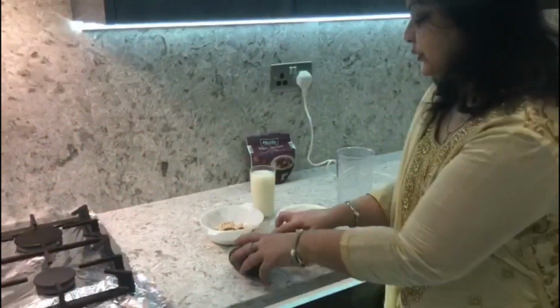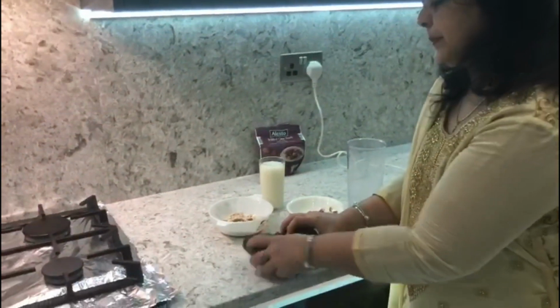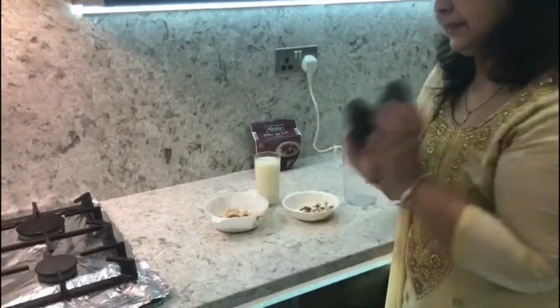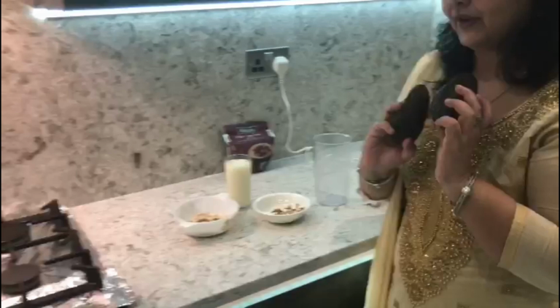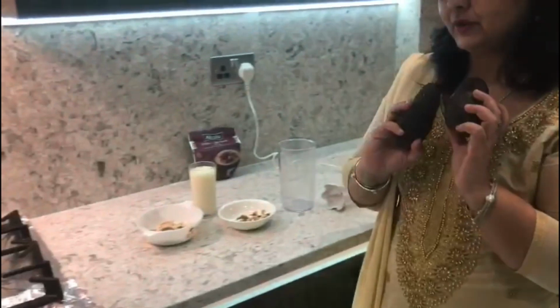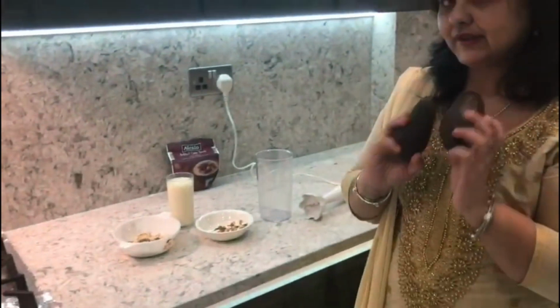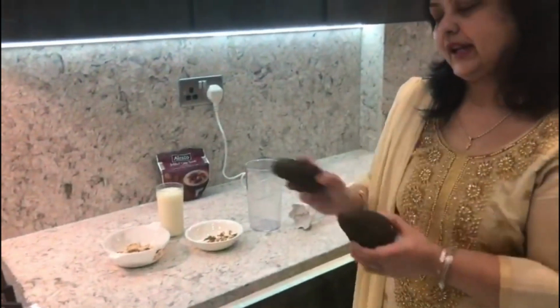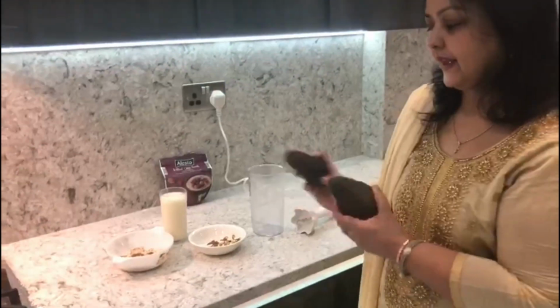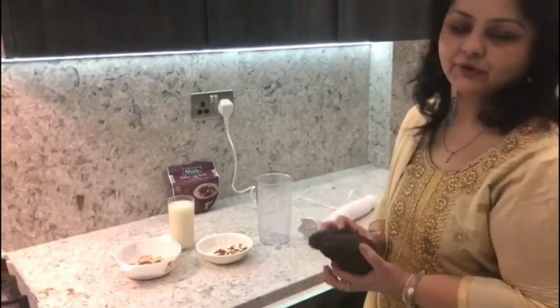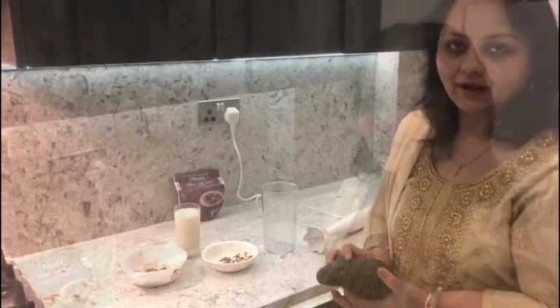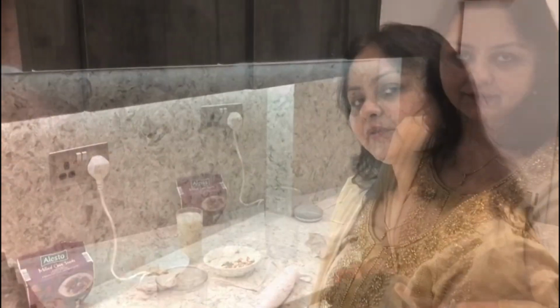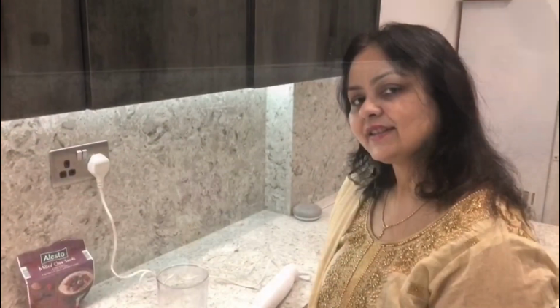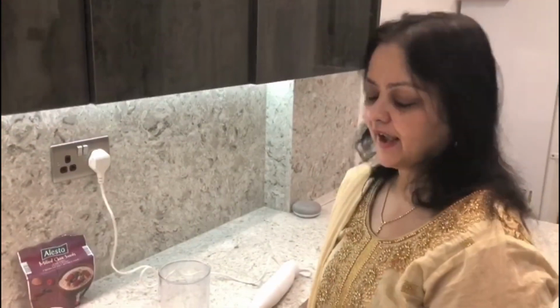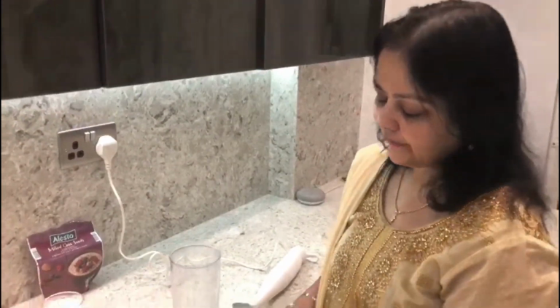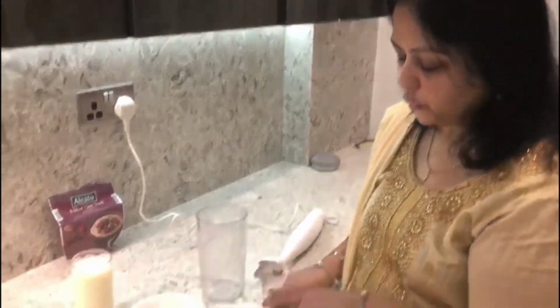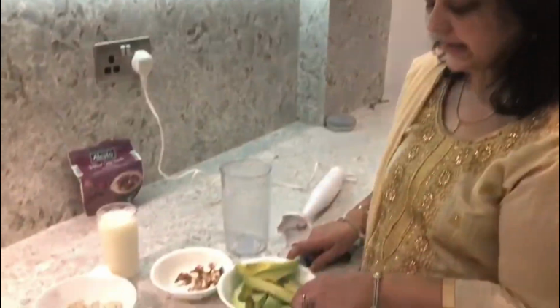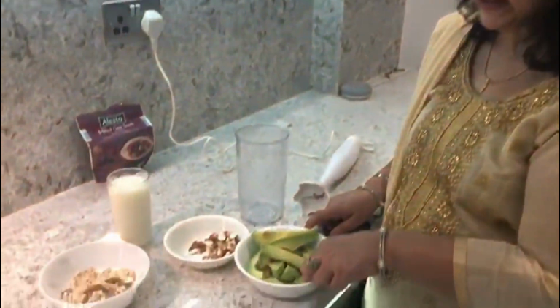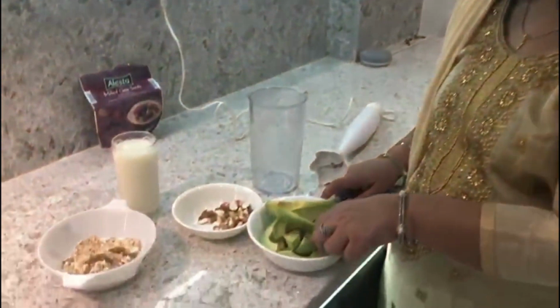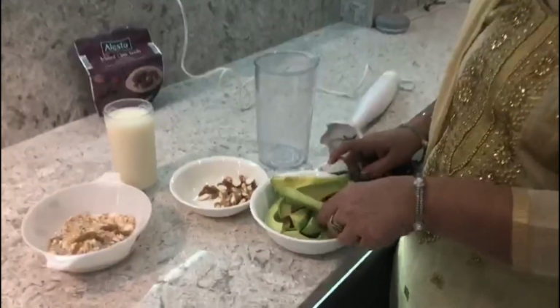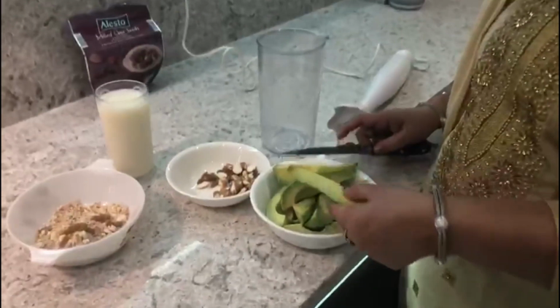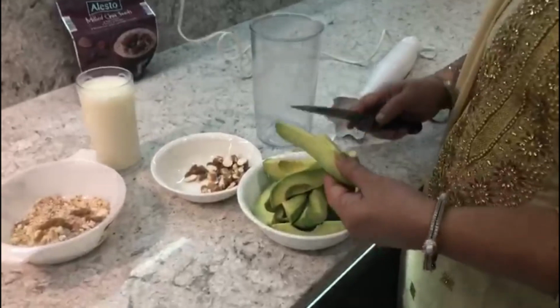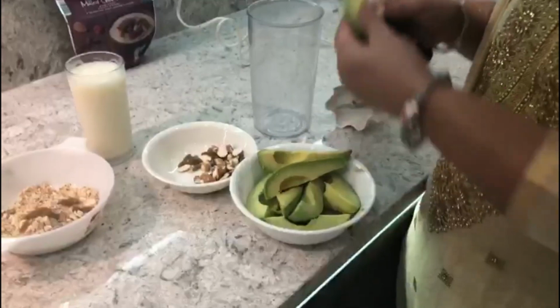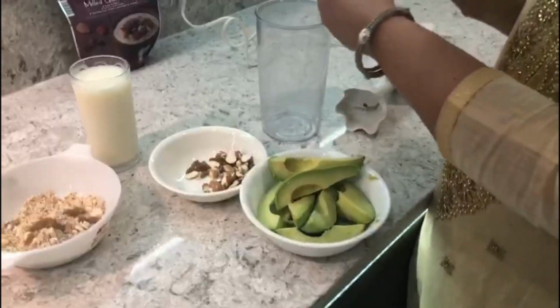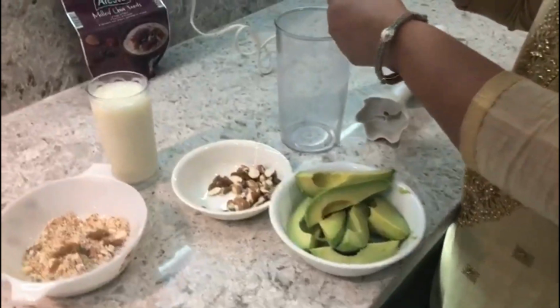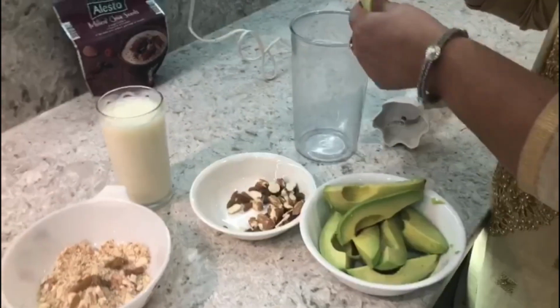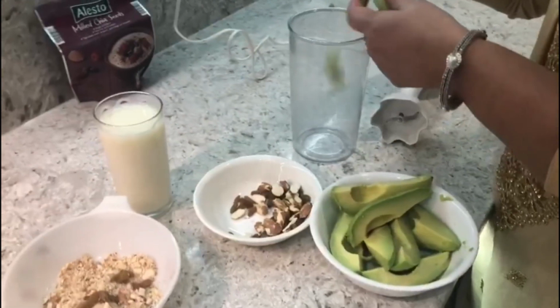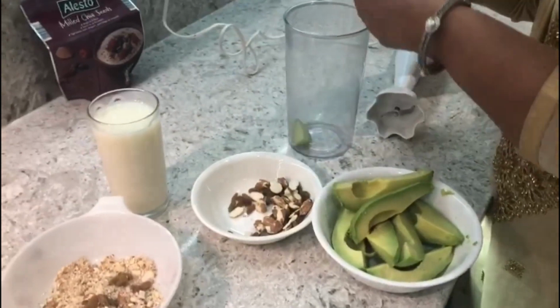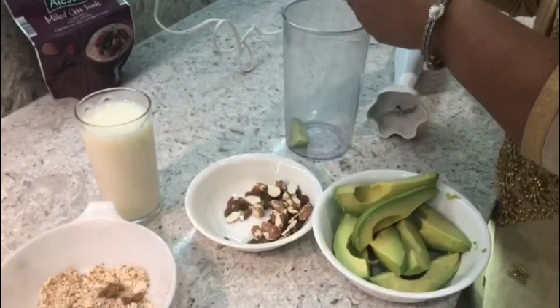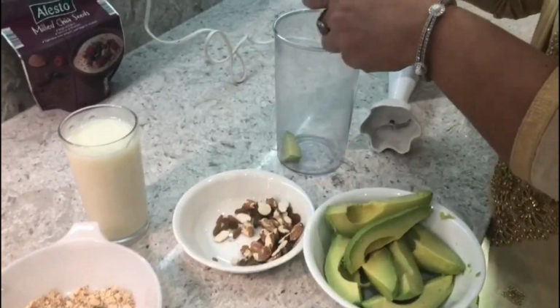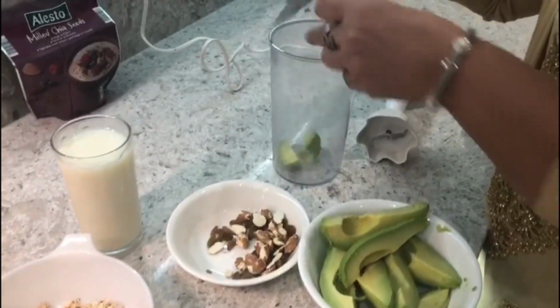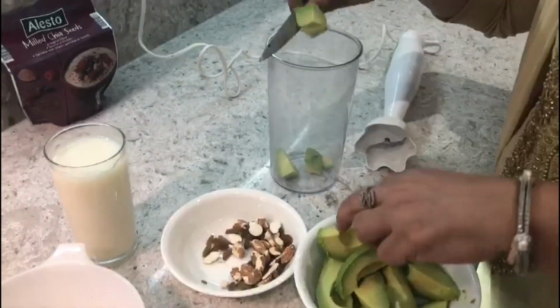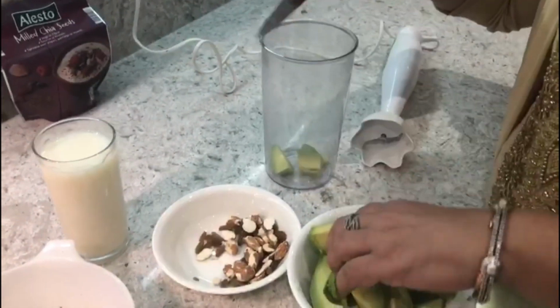I'm going to peel my avocados. I have removed the seed and the skin, and I'm just going to roughly cut it like this — that's all you have to do.